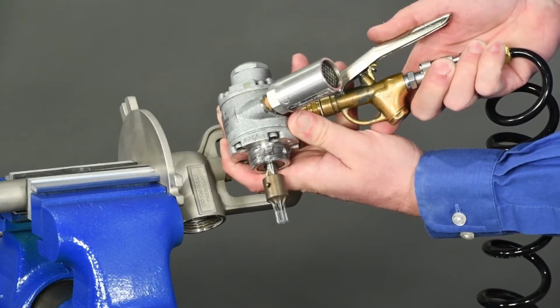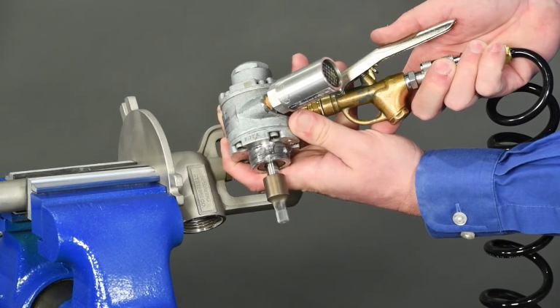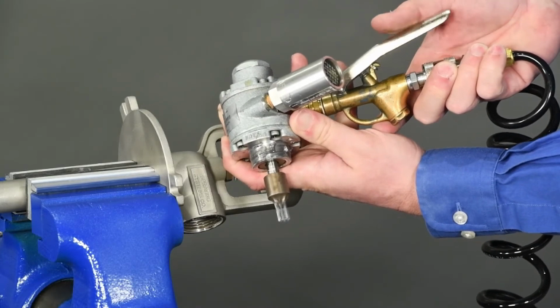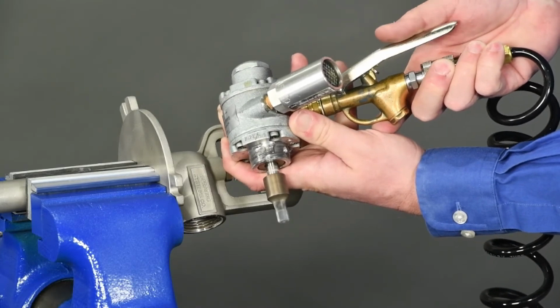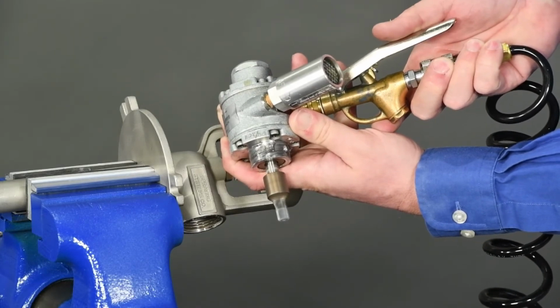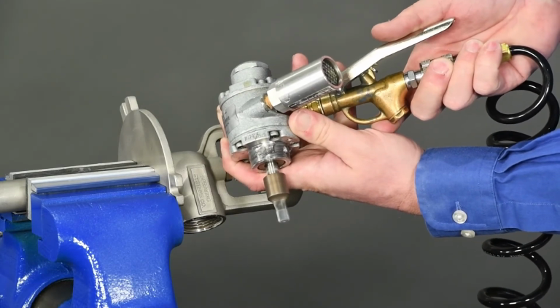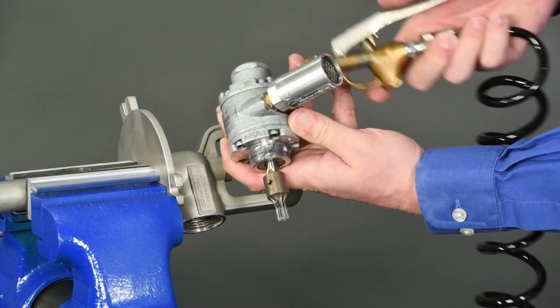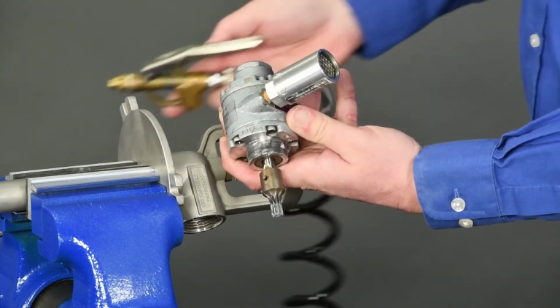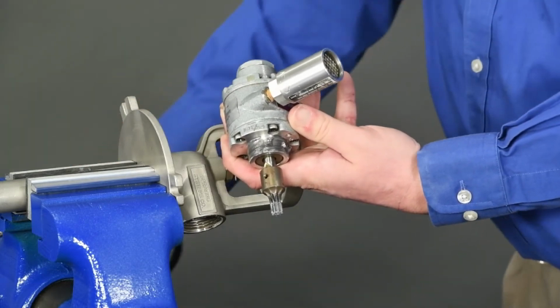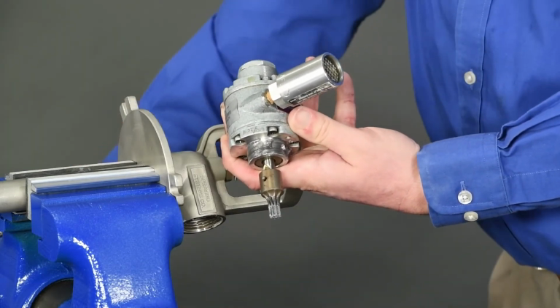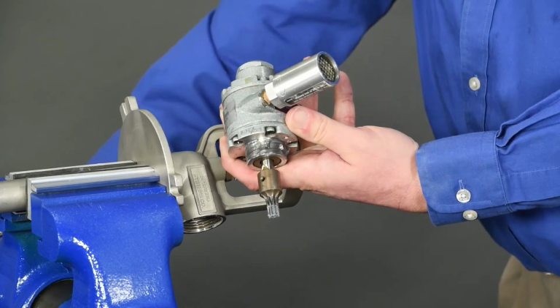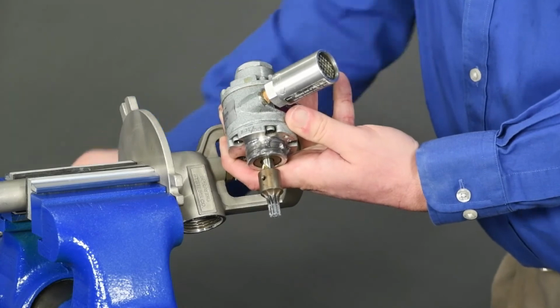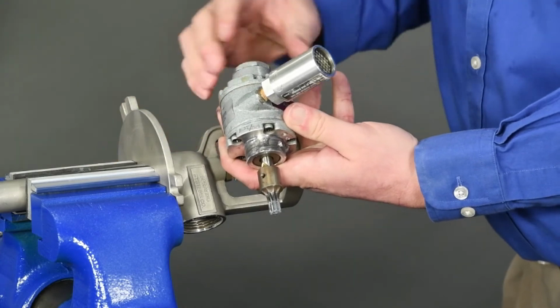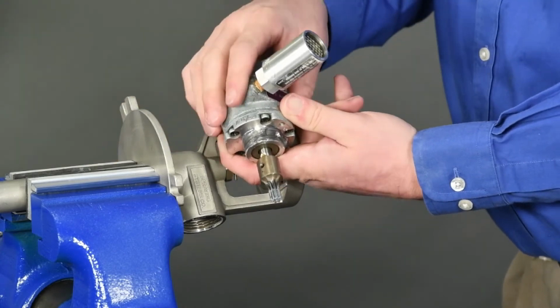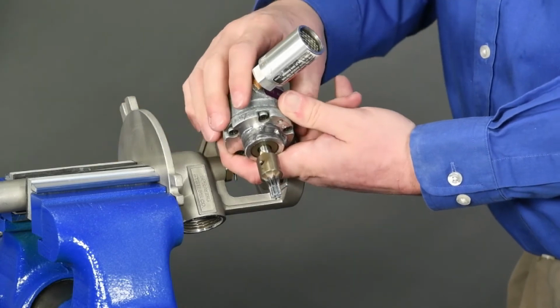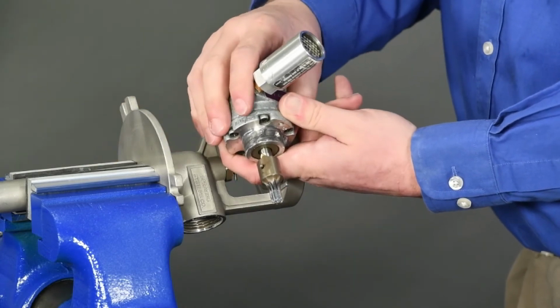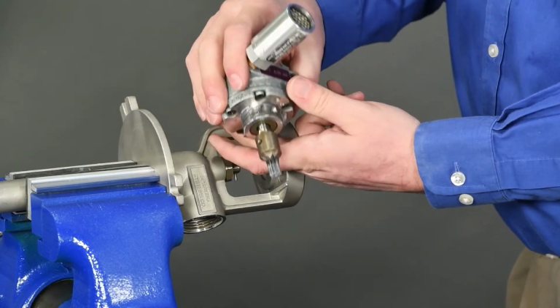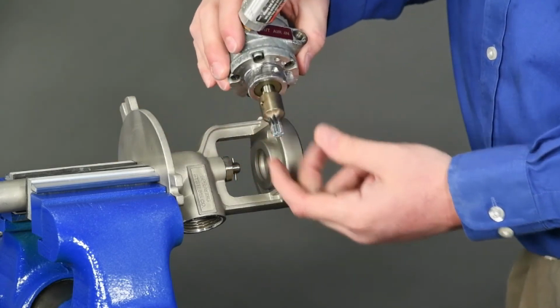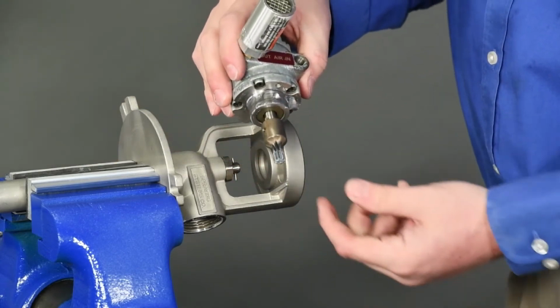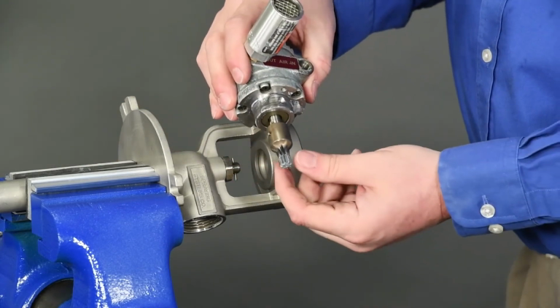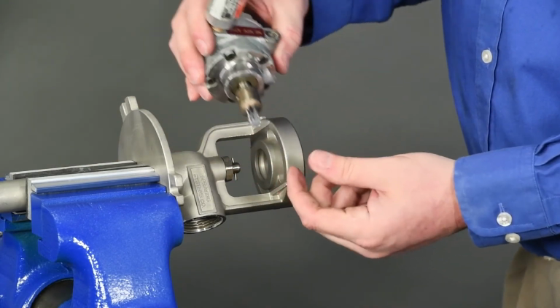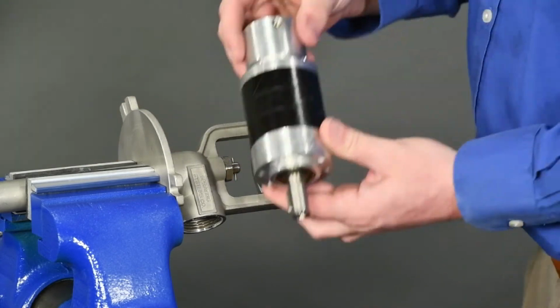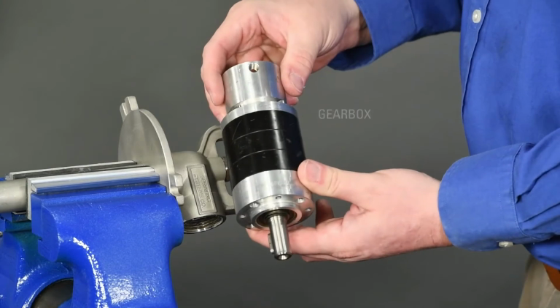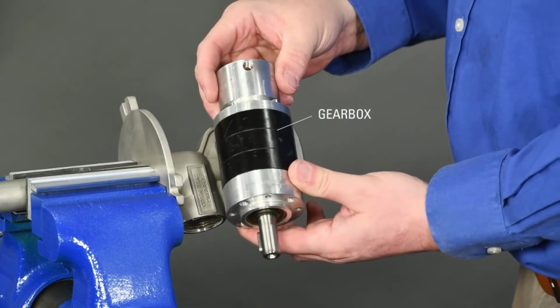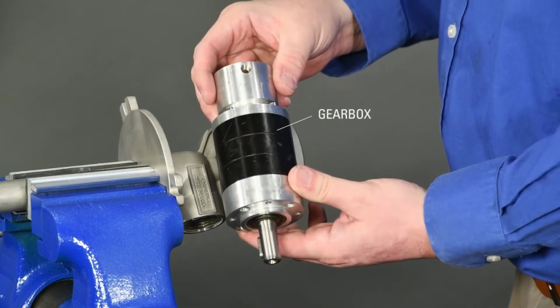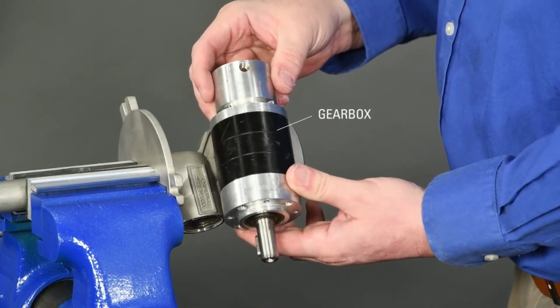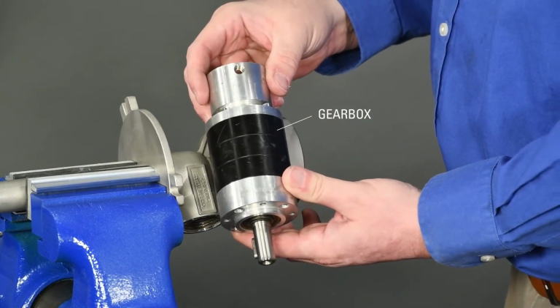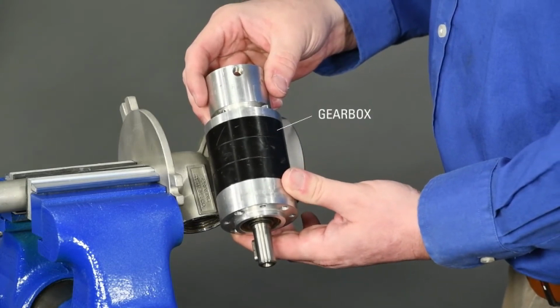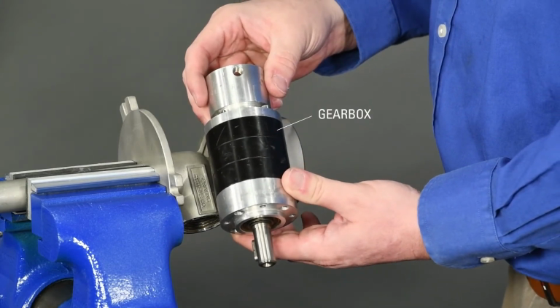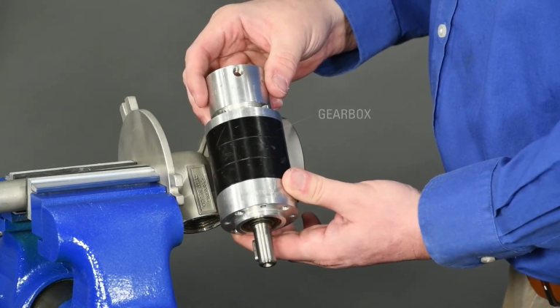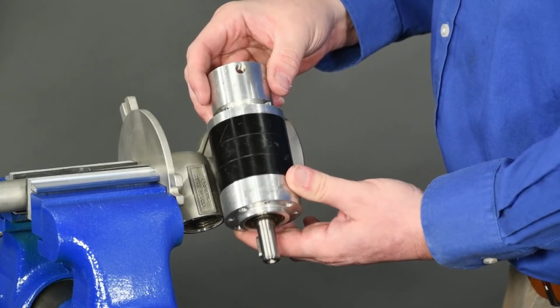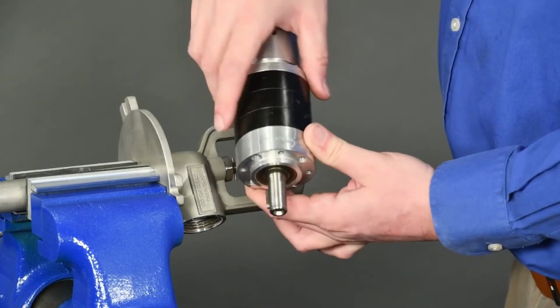If the air motor output shaft does not rotate with air applied, then the air motor is faulty and will need to be replaced. If the motor operates normally, this could indicate a problem inside the gearbox and the gearbox will likely need replacement.